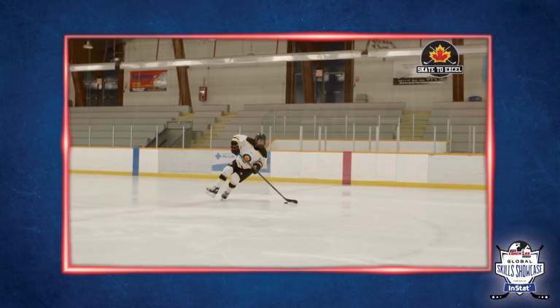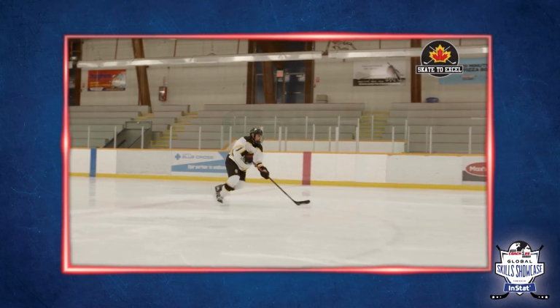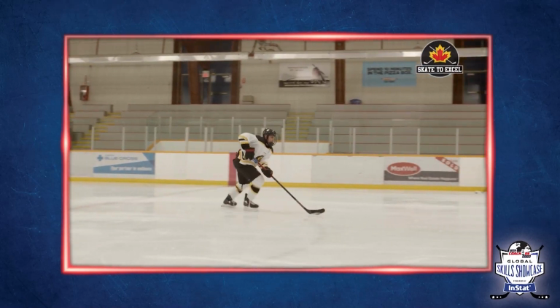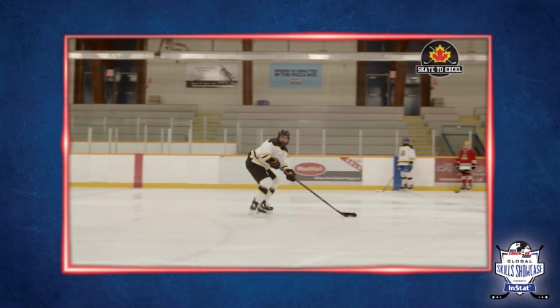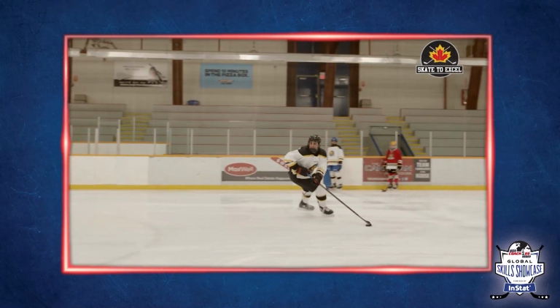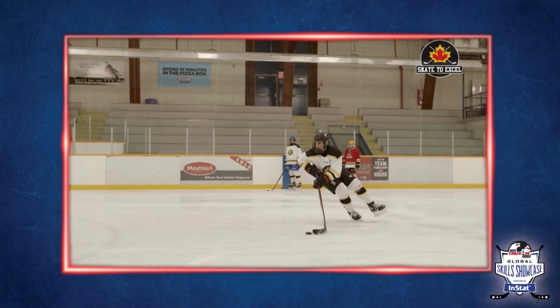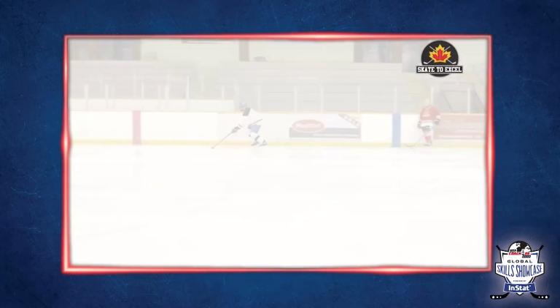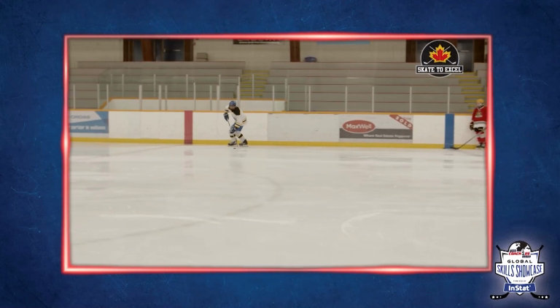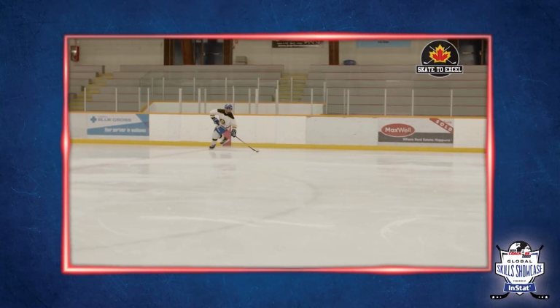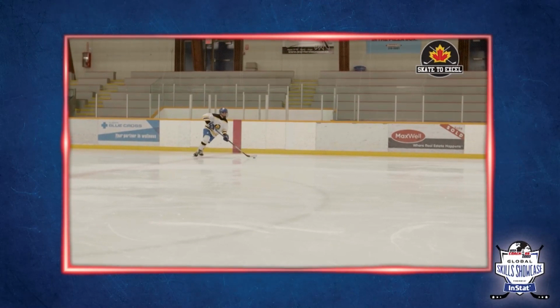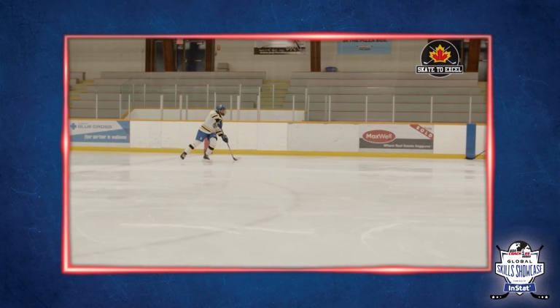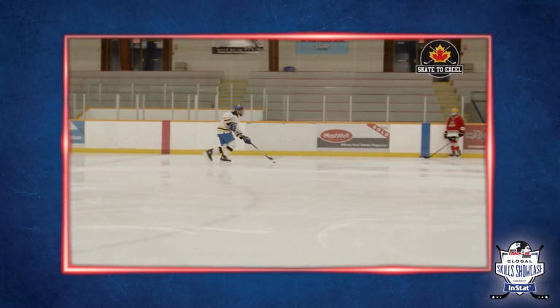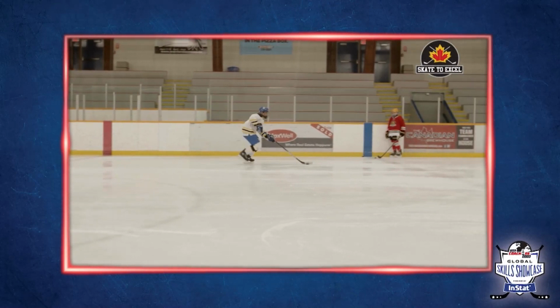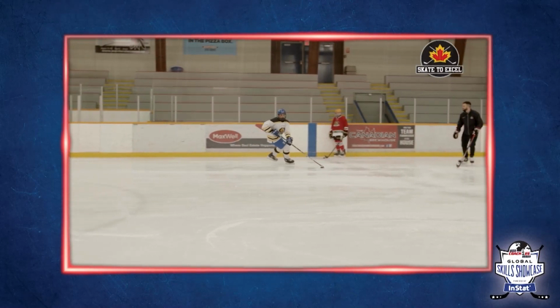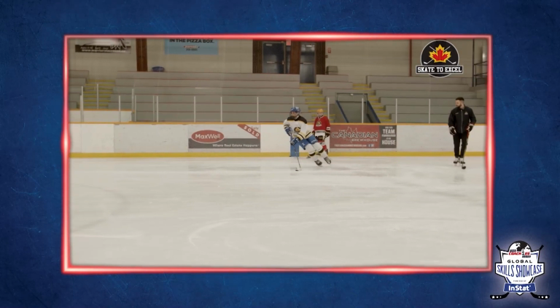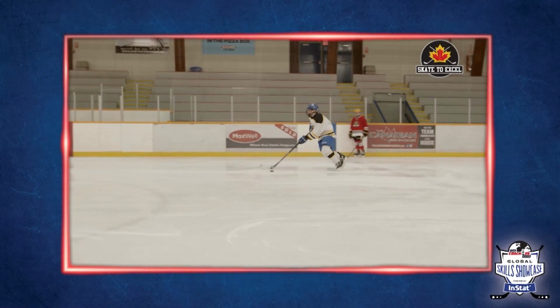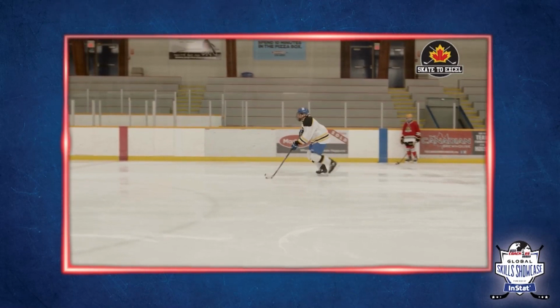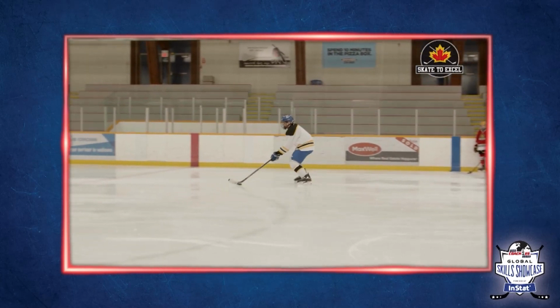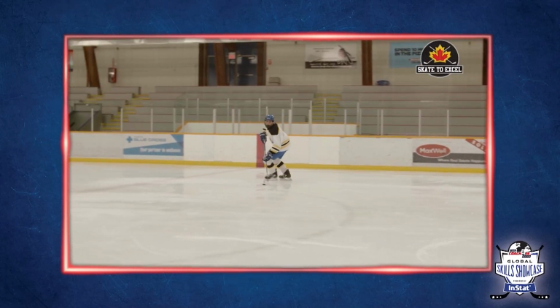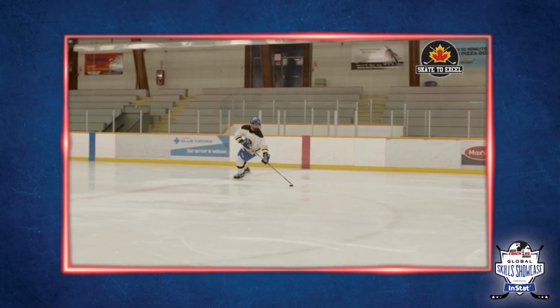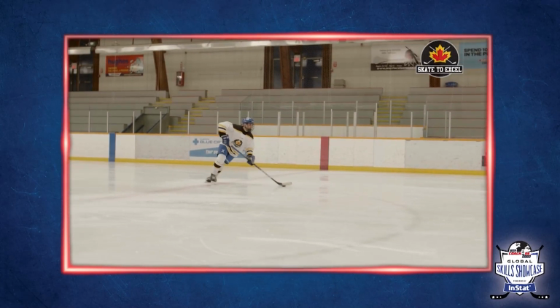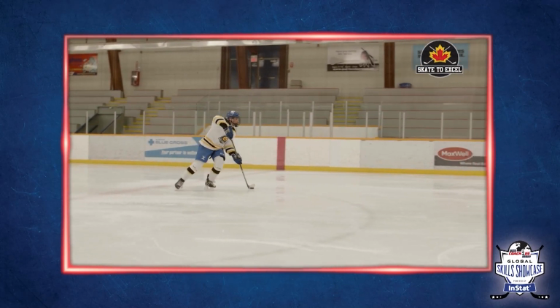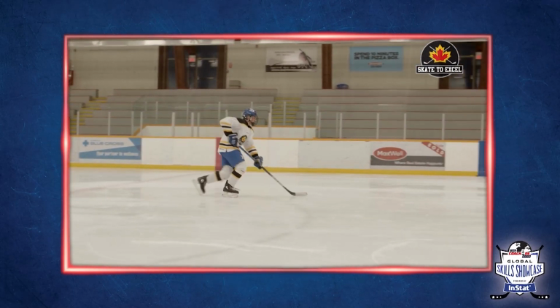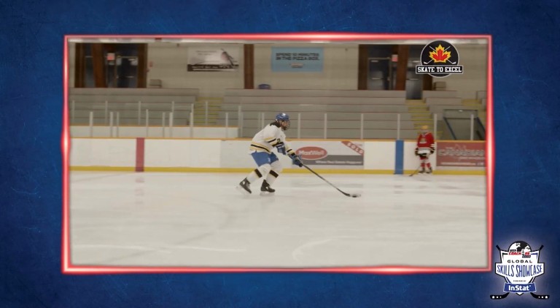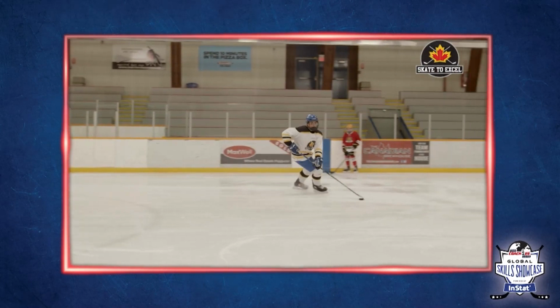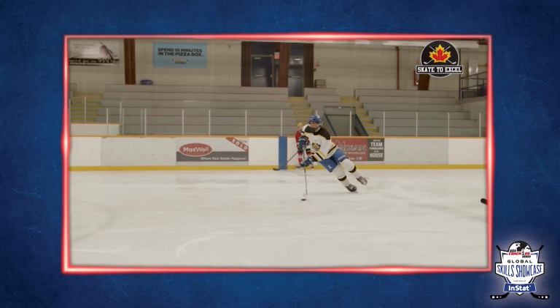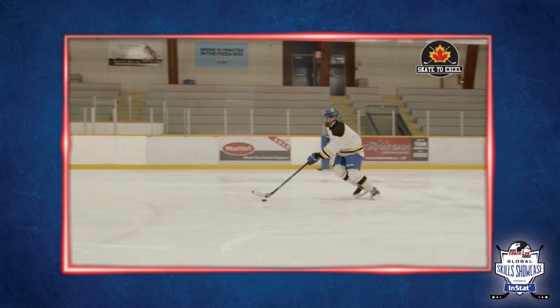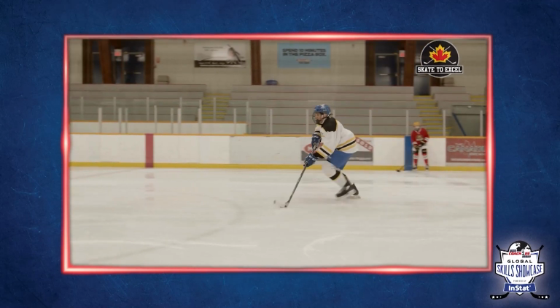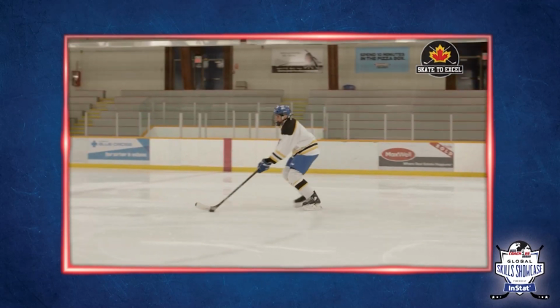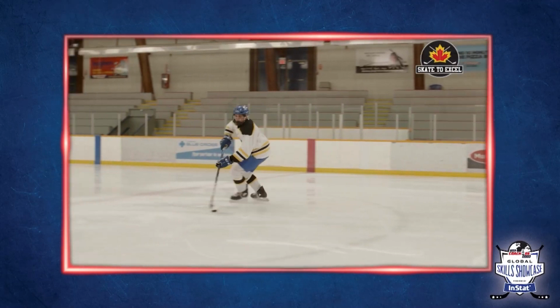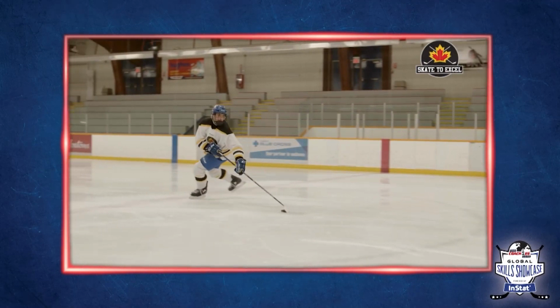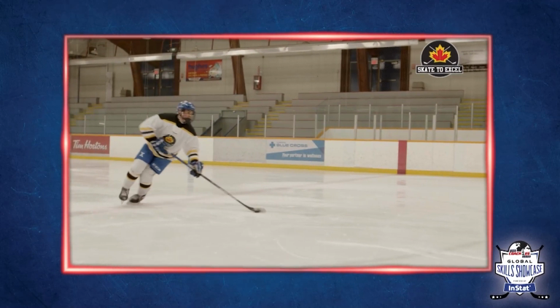Where are you looking? Make sure we're looking ahead. Stay low, stay low on that leg. Knees over toes. Move that puck where you want to go. Look where you want to go.